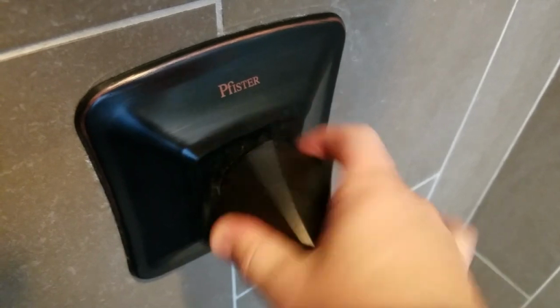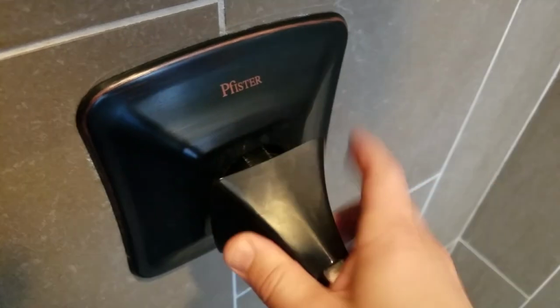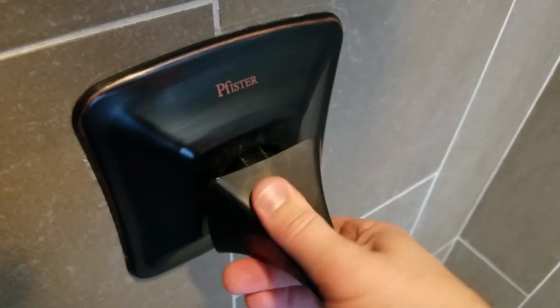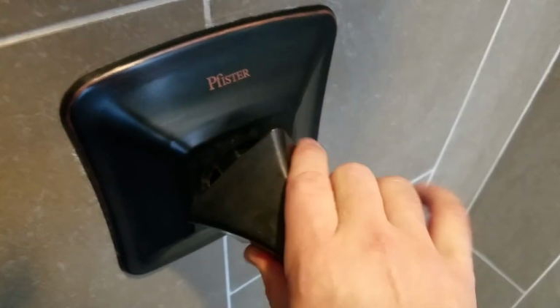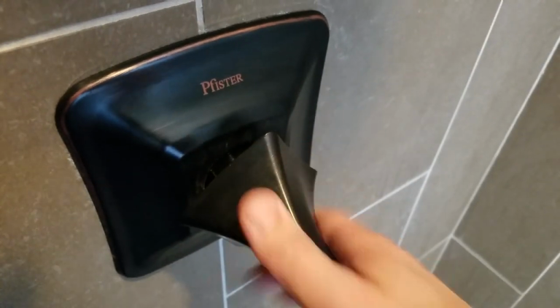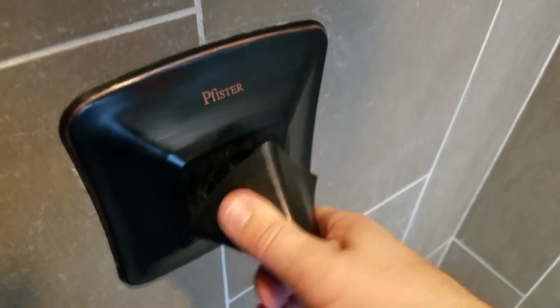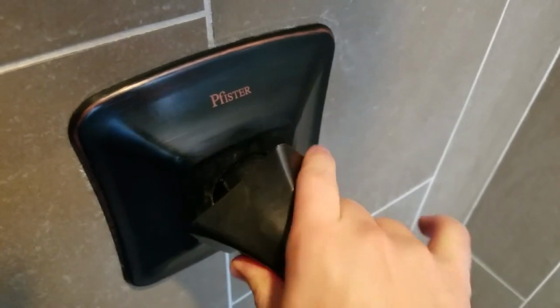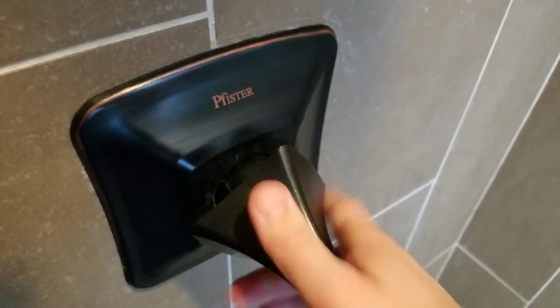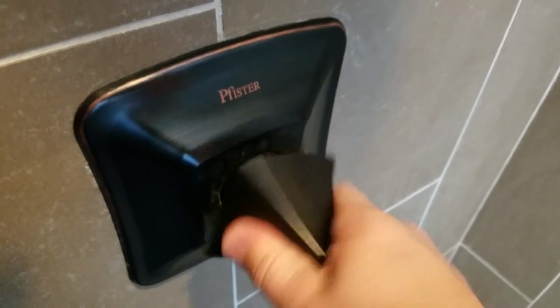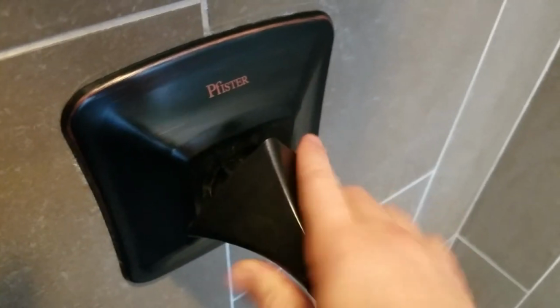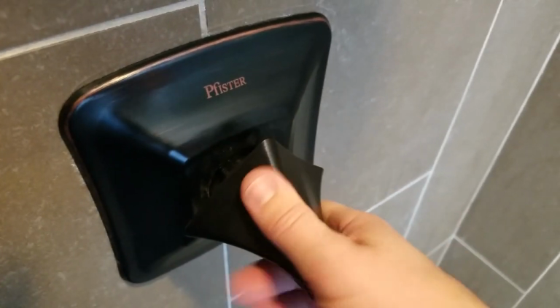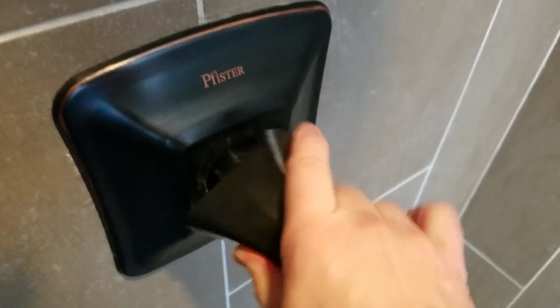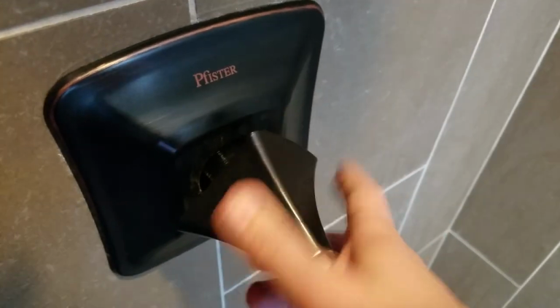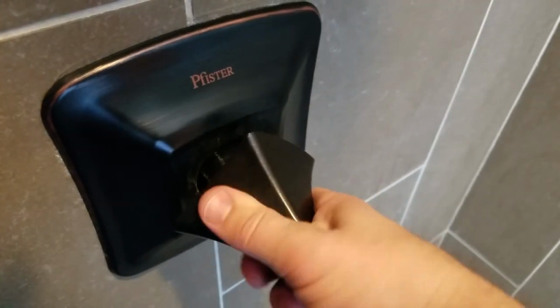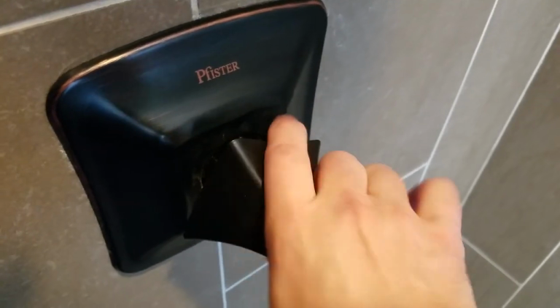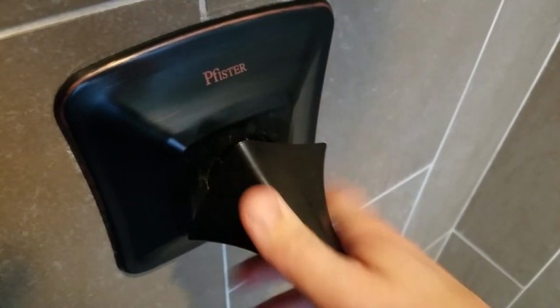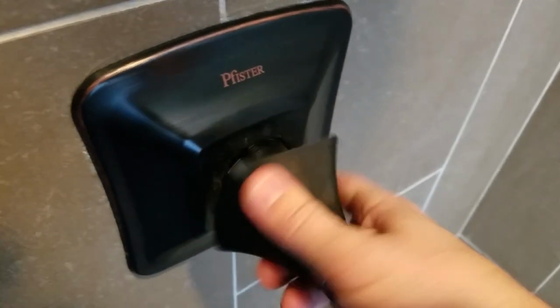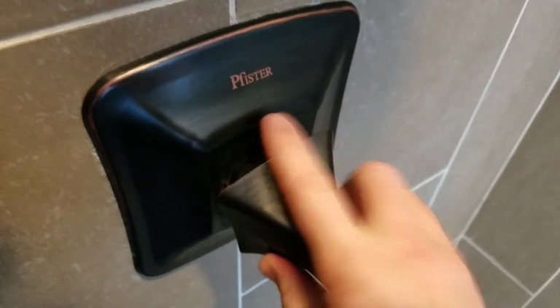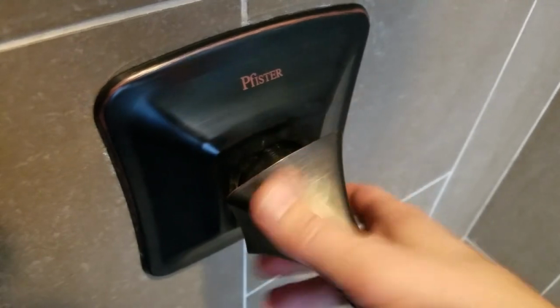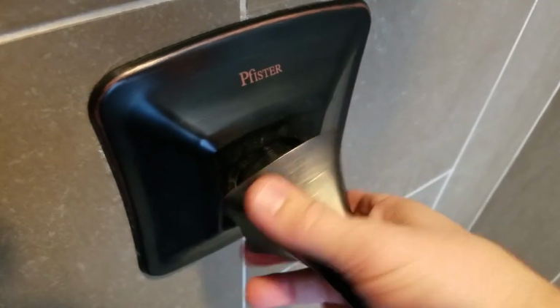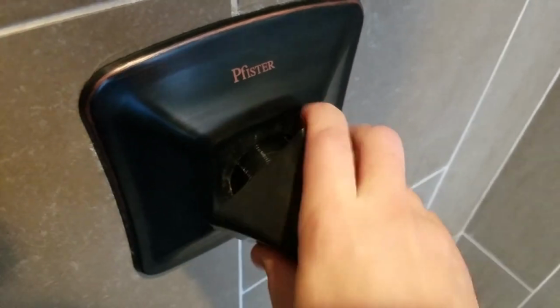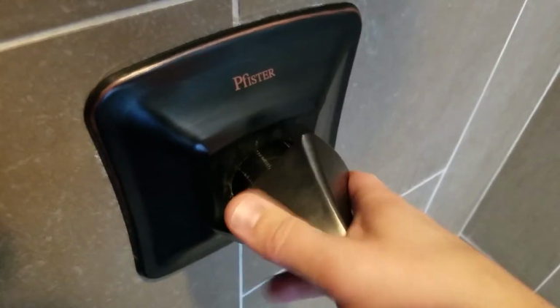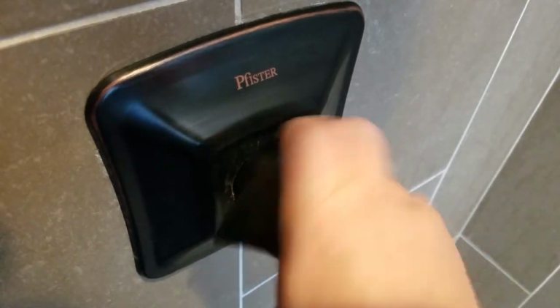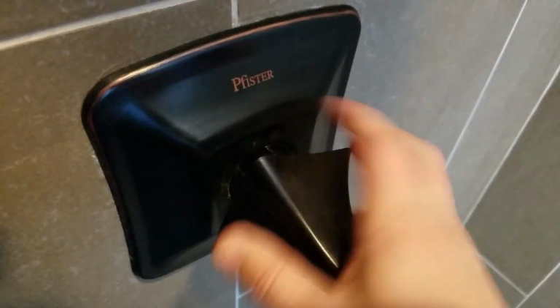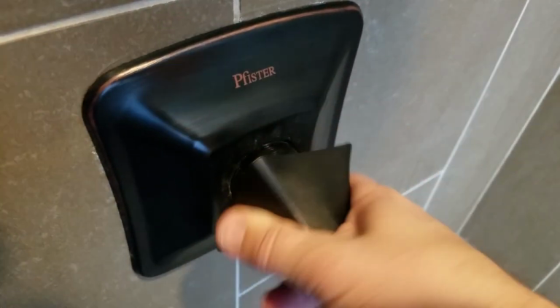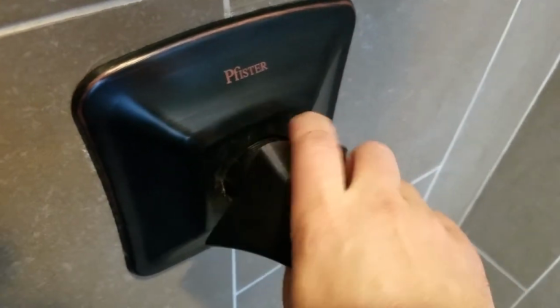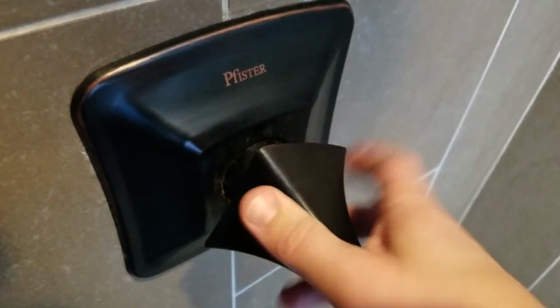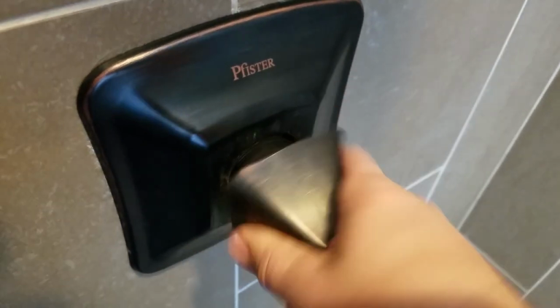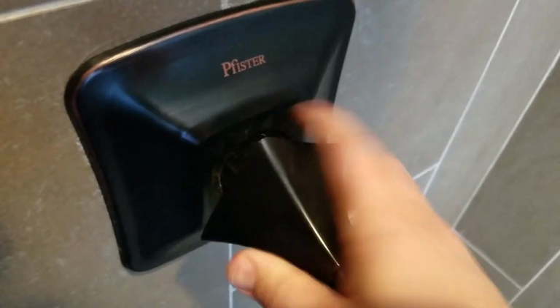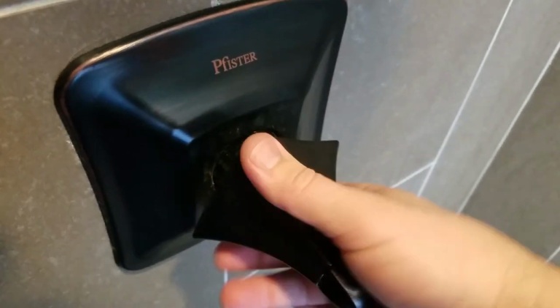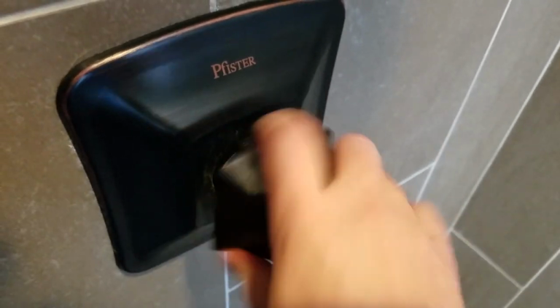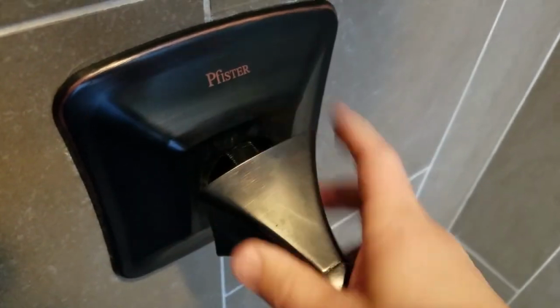...and I actually did this myself: turn off the water to your entire house through the main valve before you do this, because this is really going to take off the whole mechanism. It should be fine with the water on, but I'm not going to risk it.